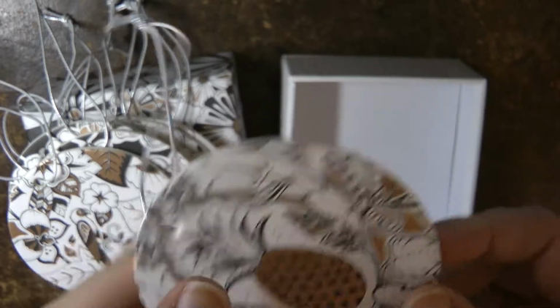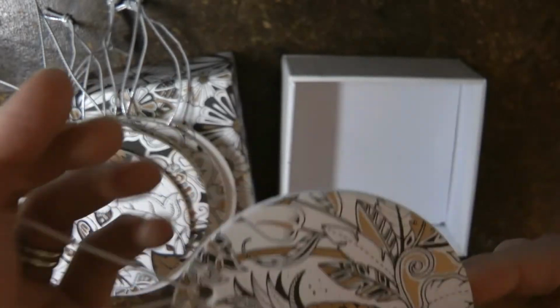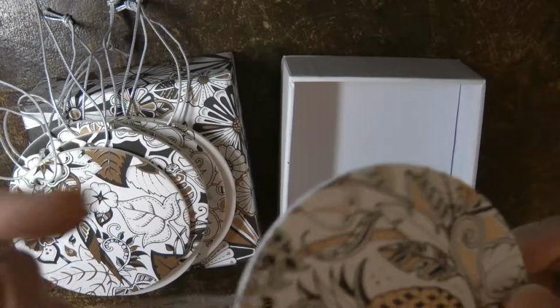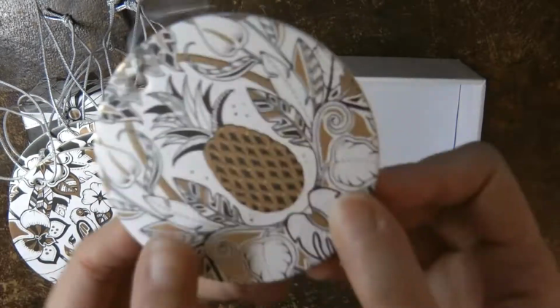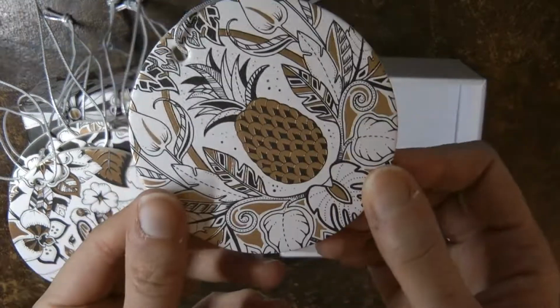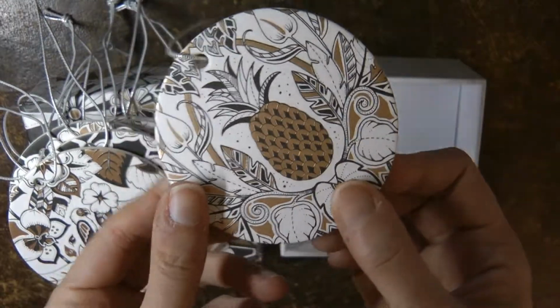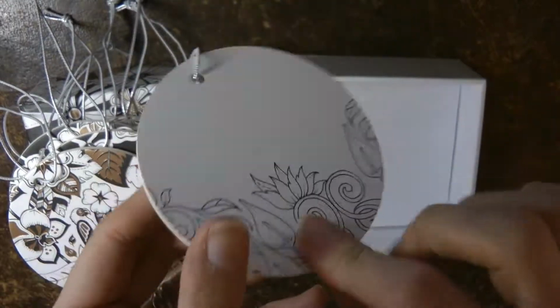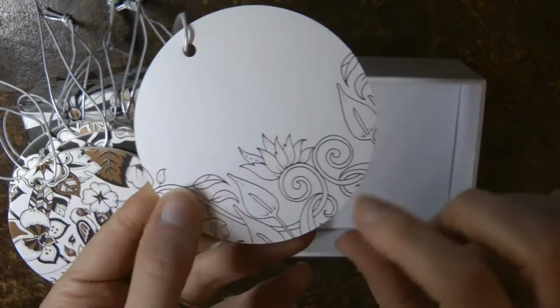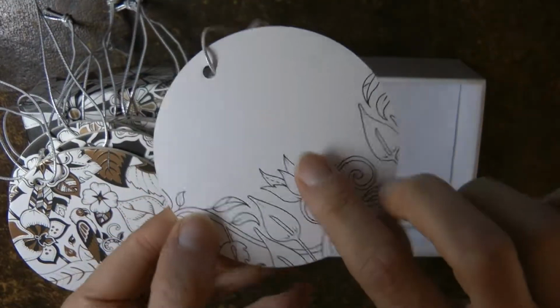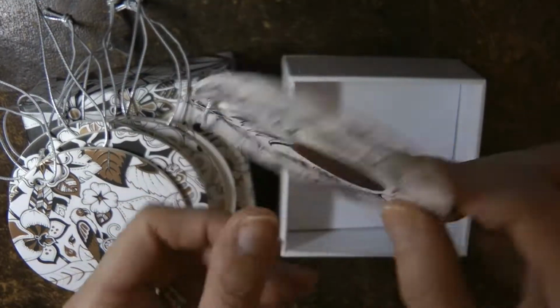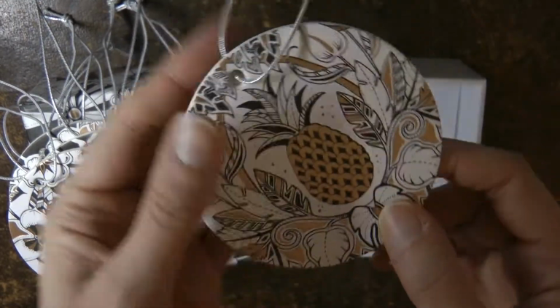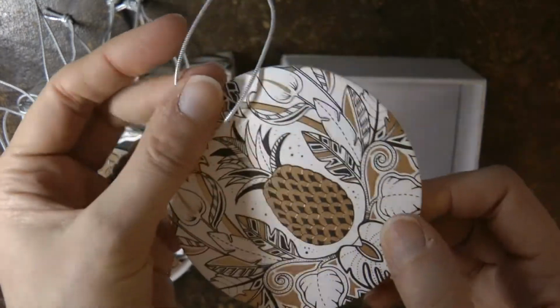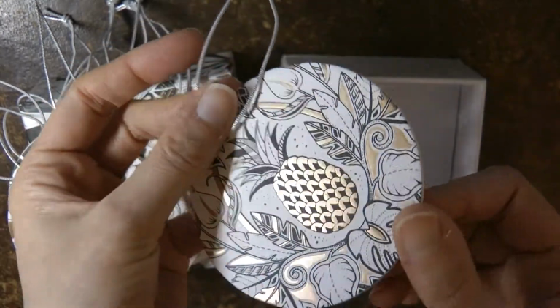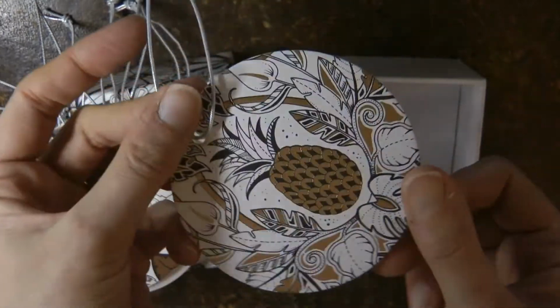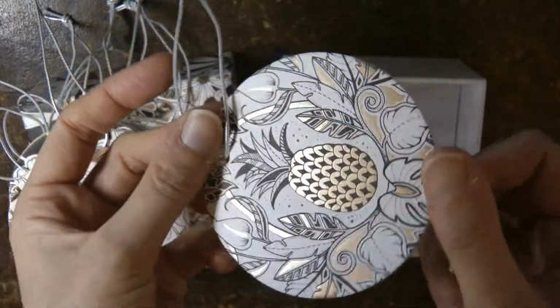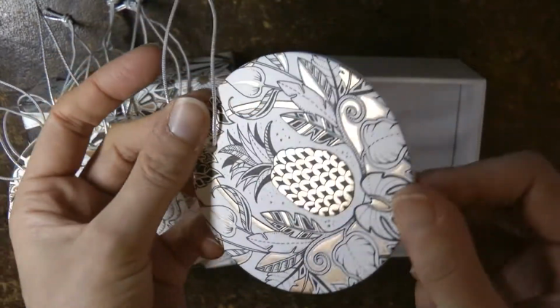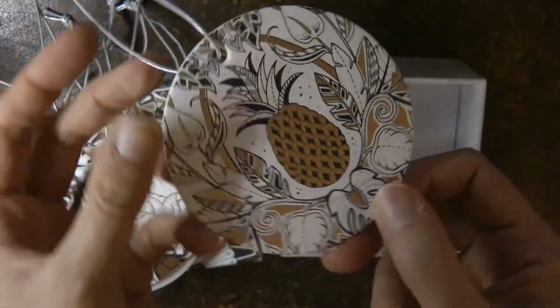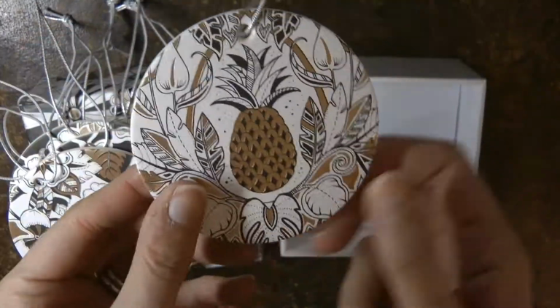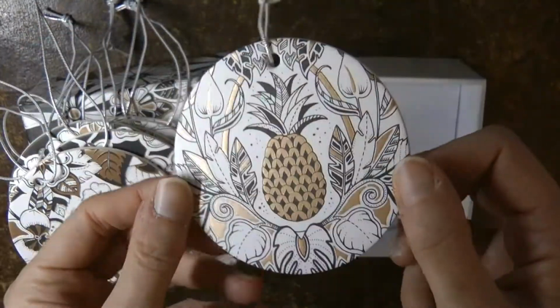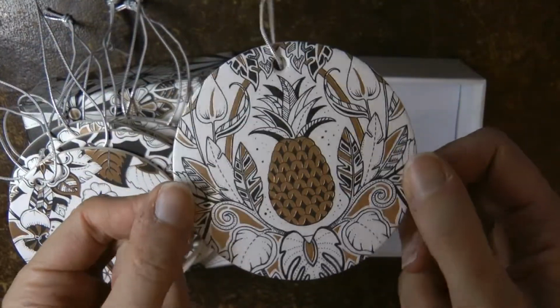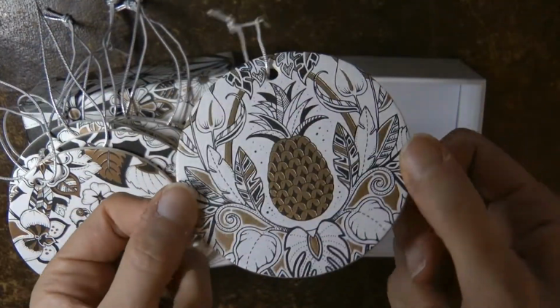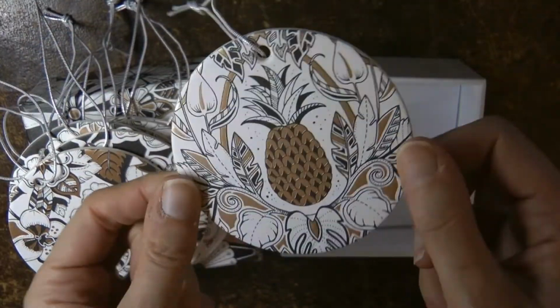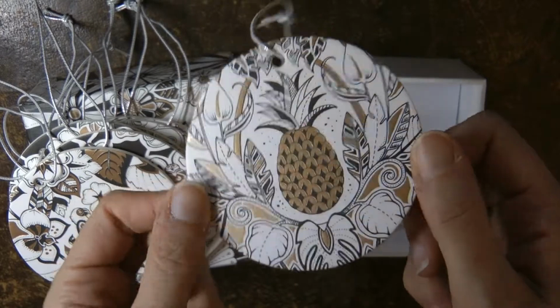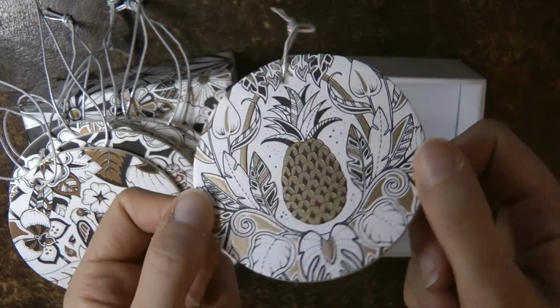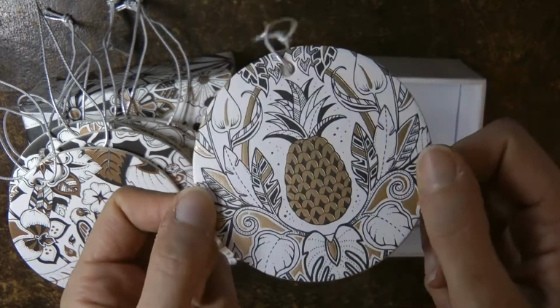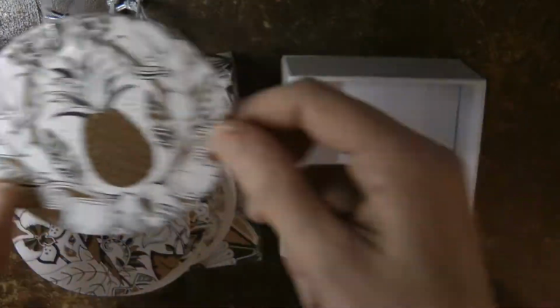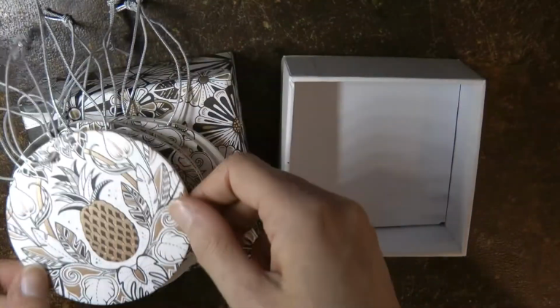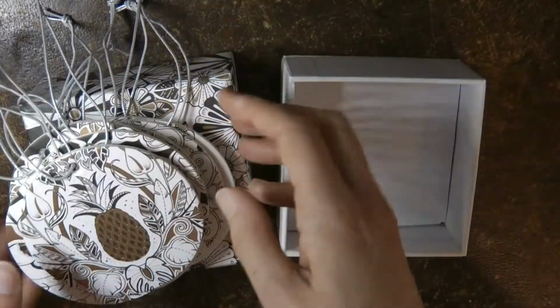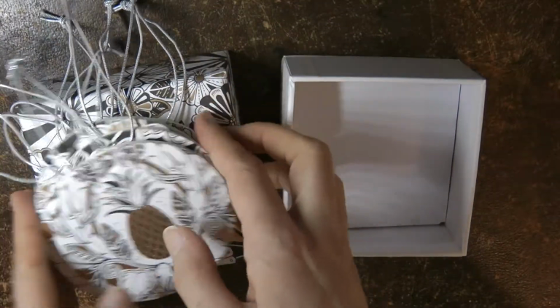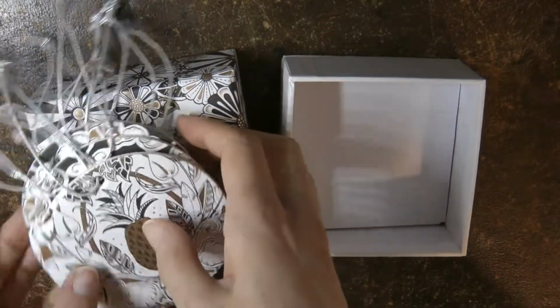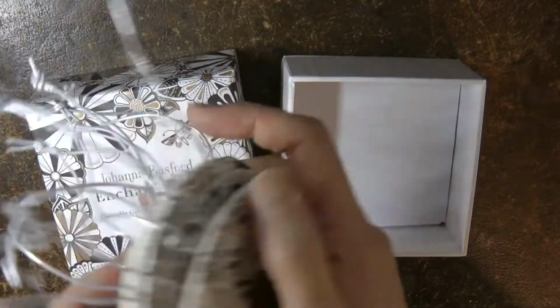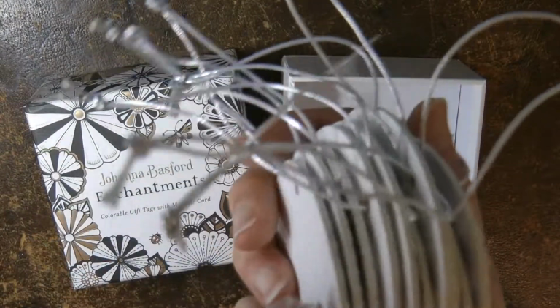Now obviously these can be used to put on a present, but I actually hang them up at Christmas. I think they're really, with the metallic, they look quite Christmassy. It's nice to have a bit of Johanna Basford in my Christmas decorations as well. So there we go, I hope that was handy to you. So you get ten of these in this lovely box.